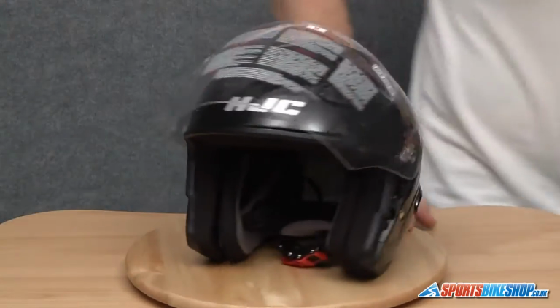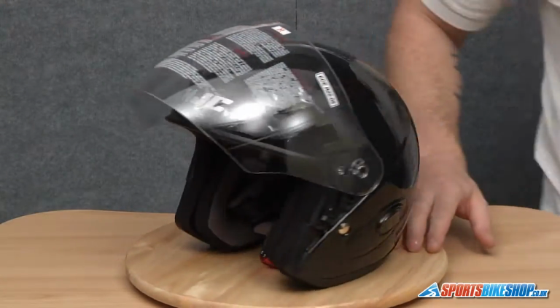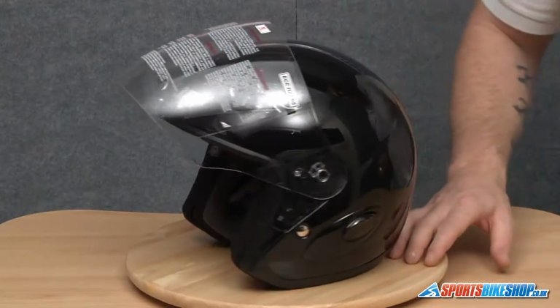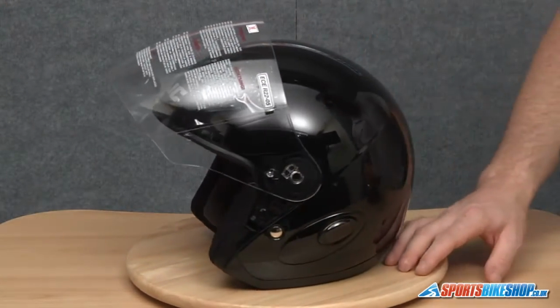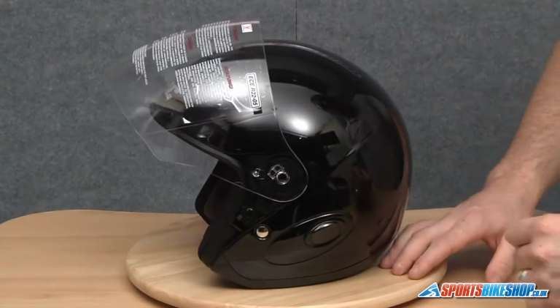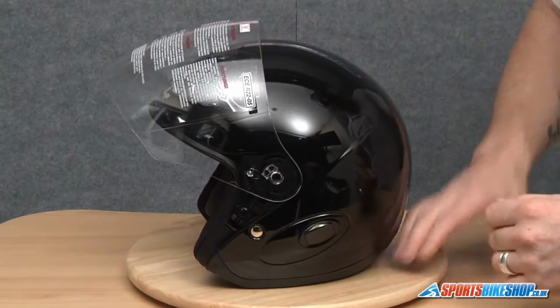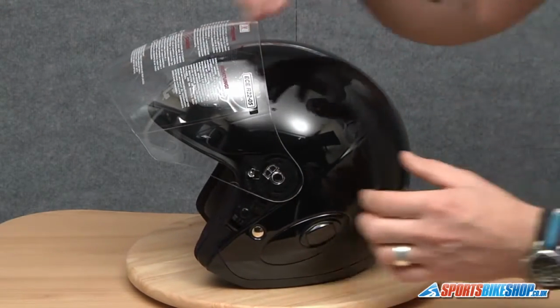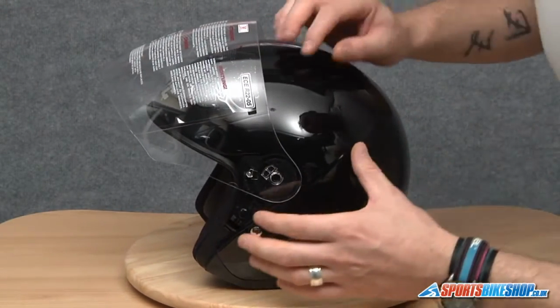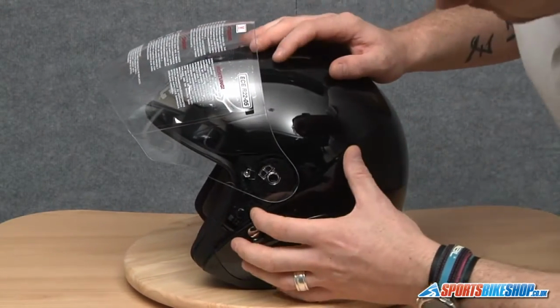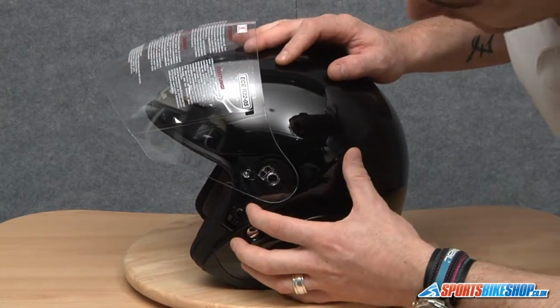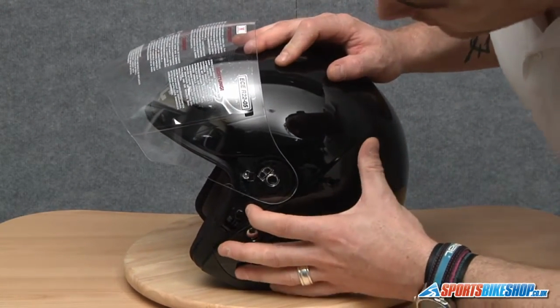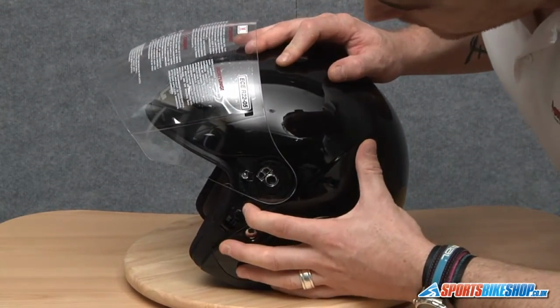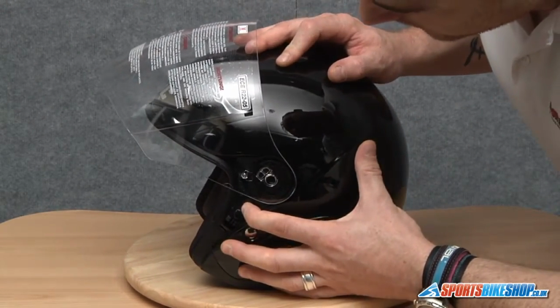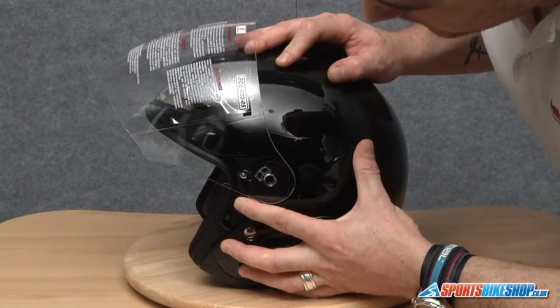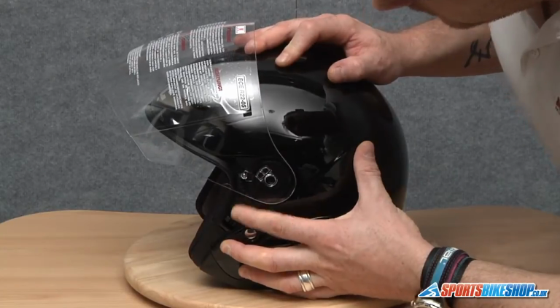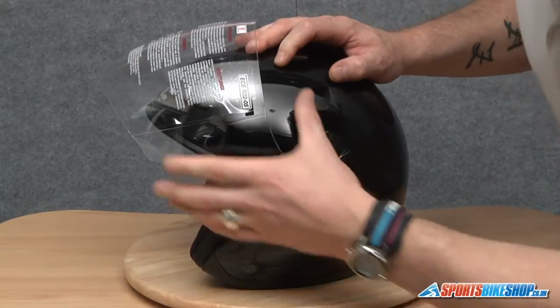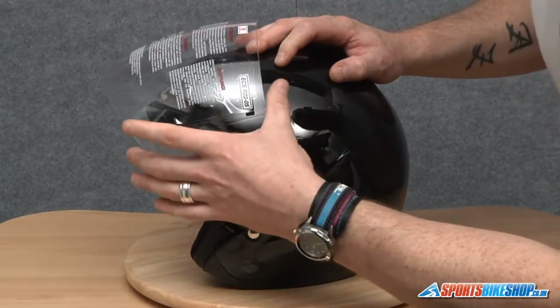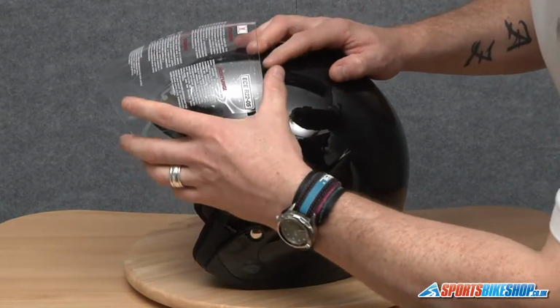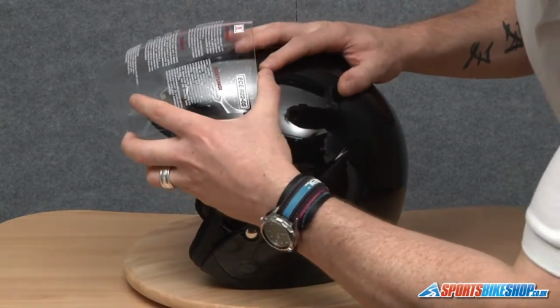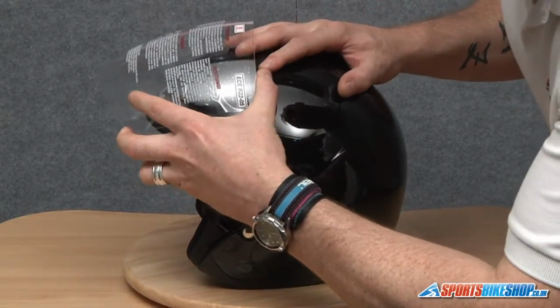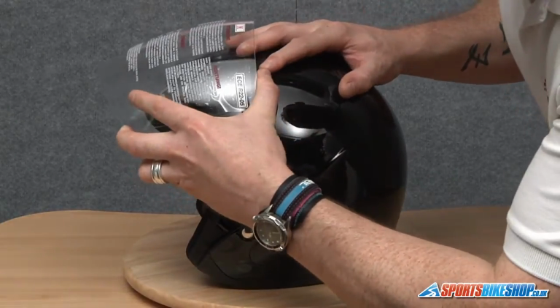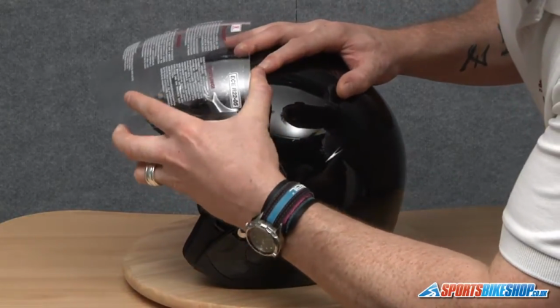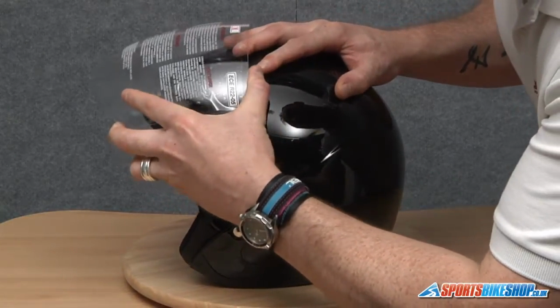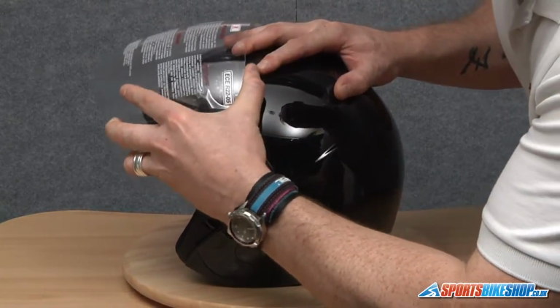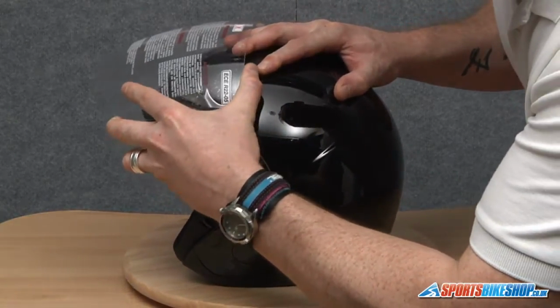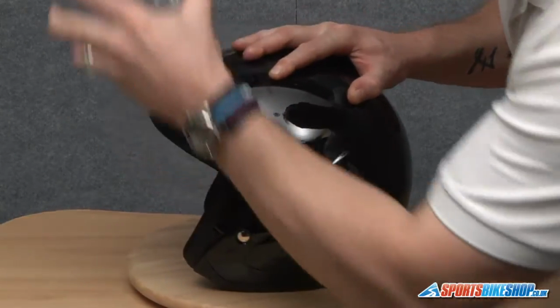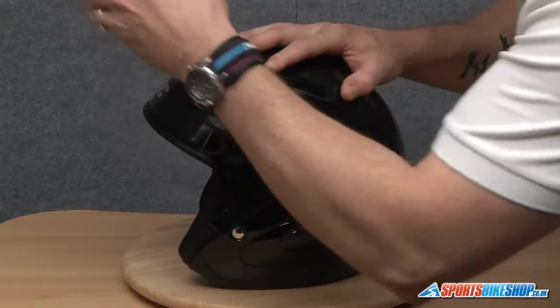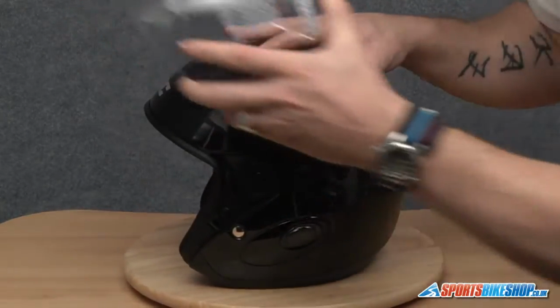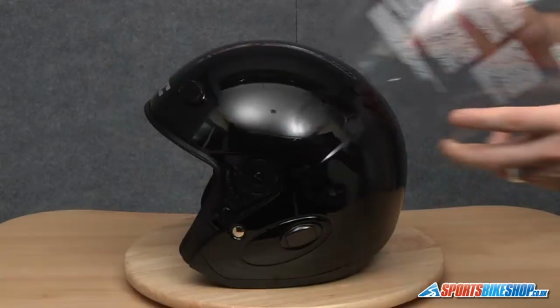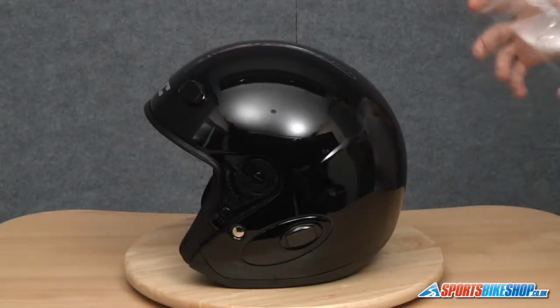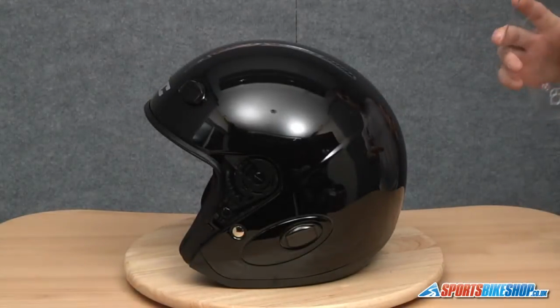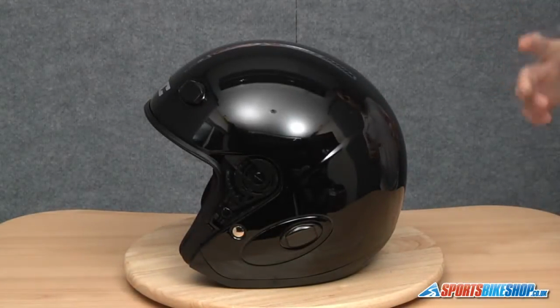Same on this side — just going to move this arm forward first like so, take hold of the visor and give it a good pull, and that's the visor off.